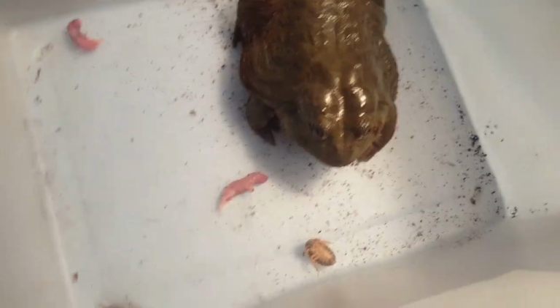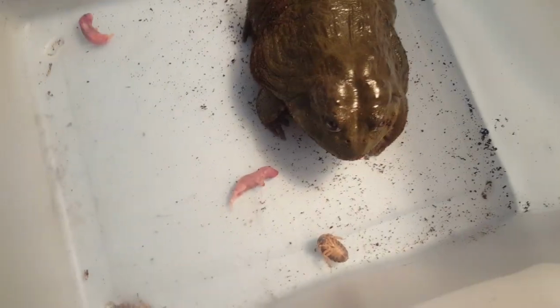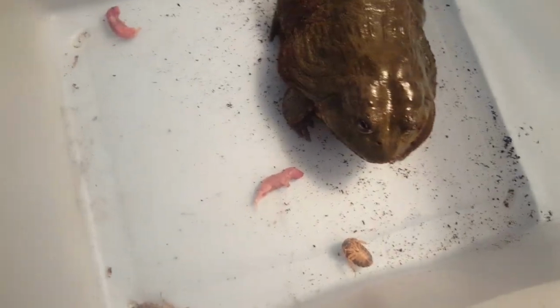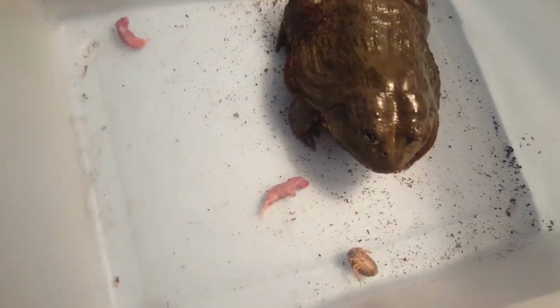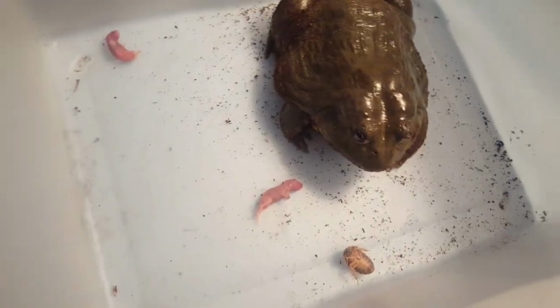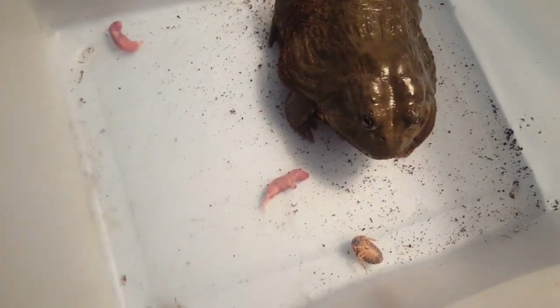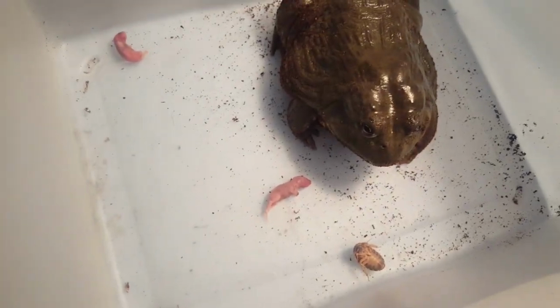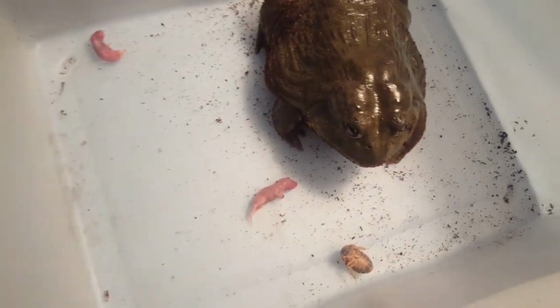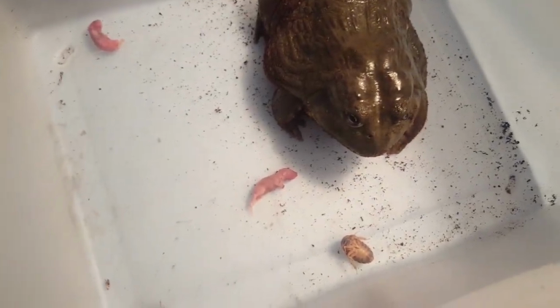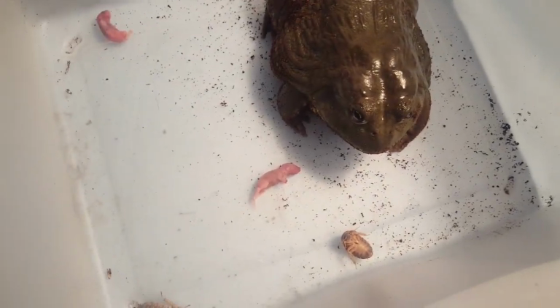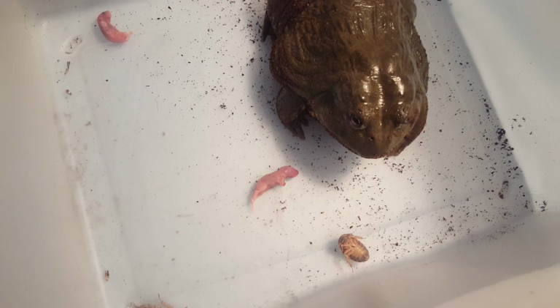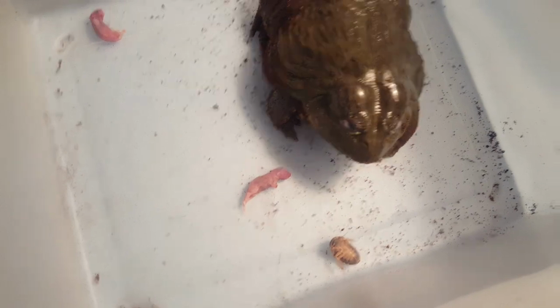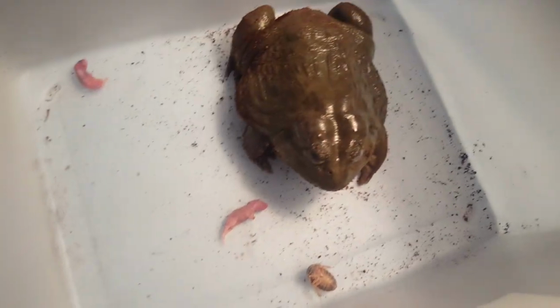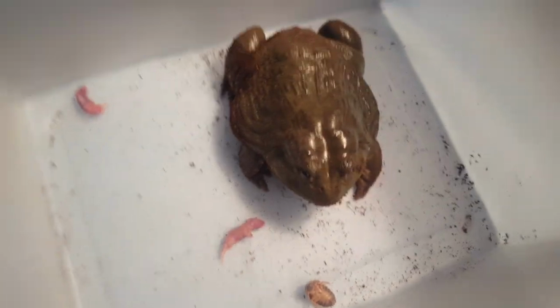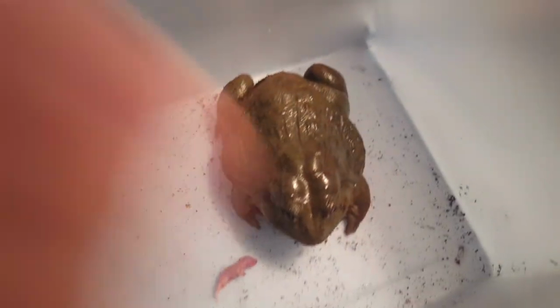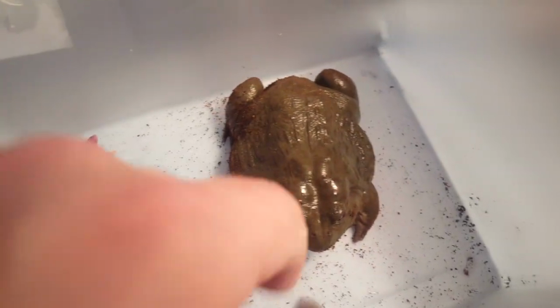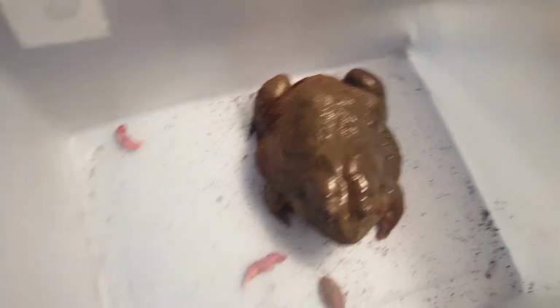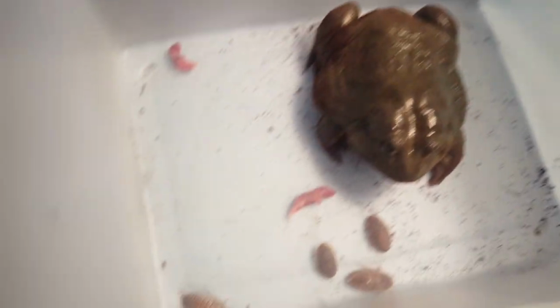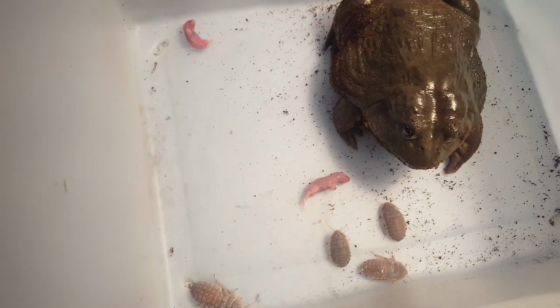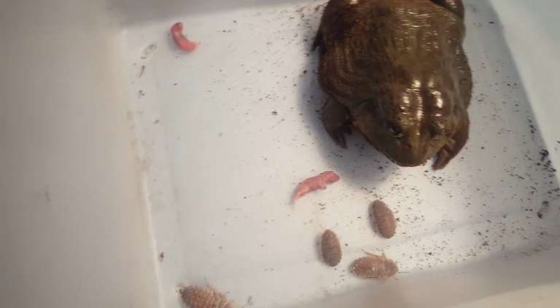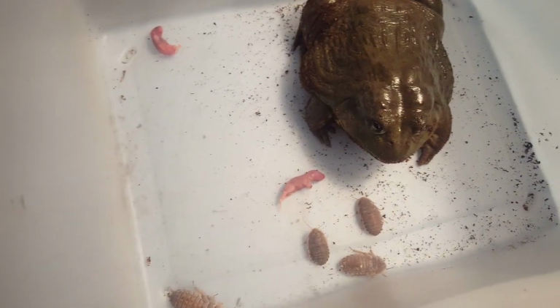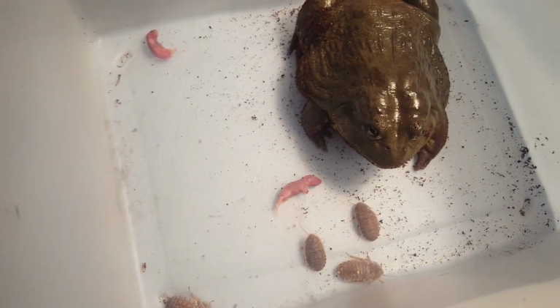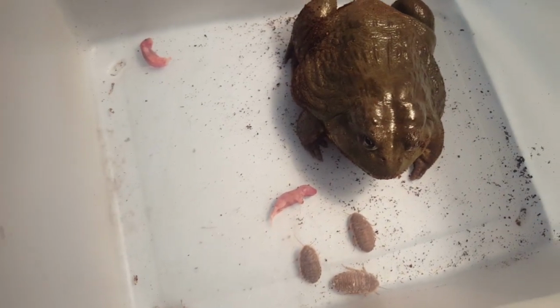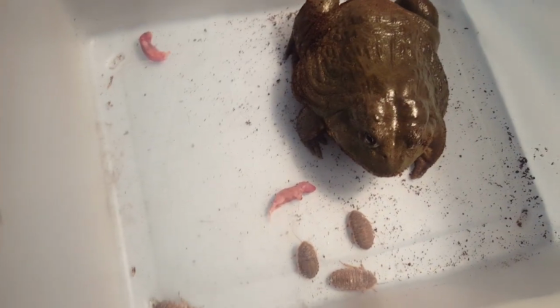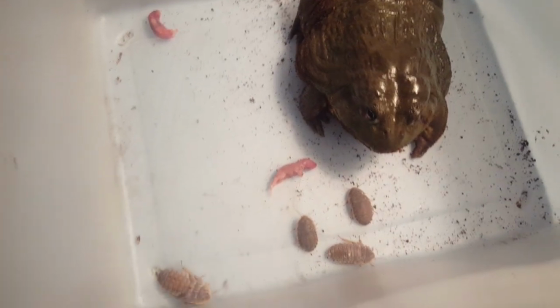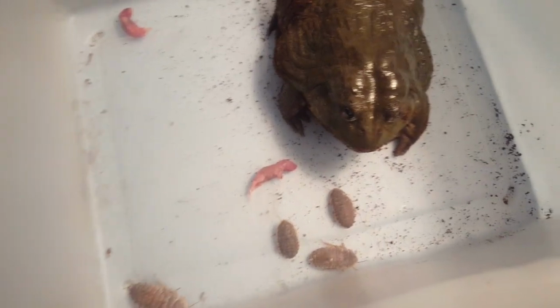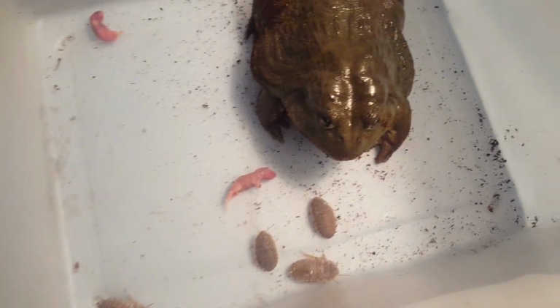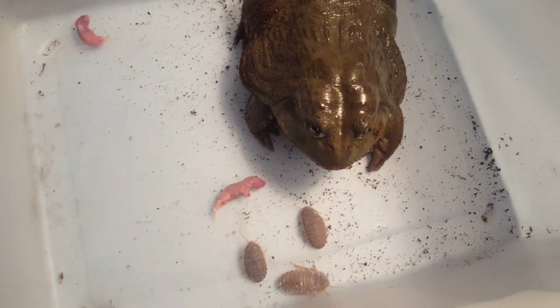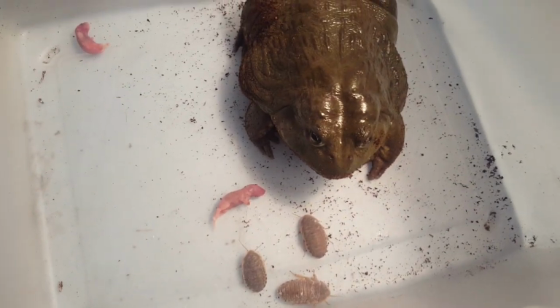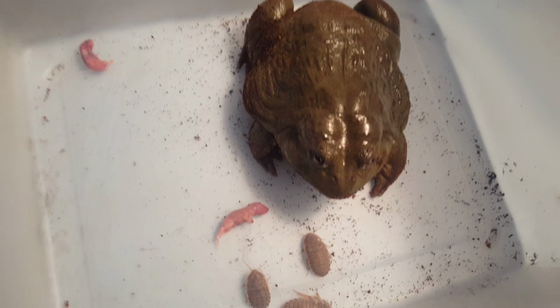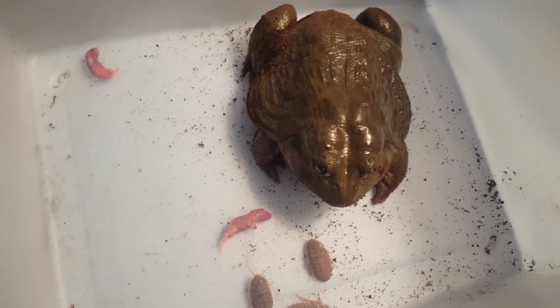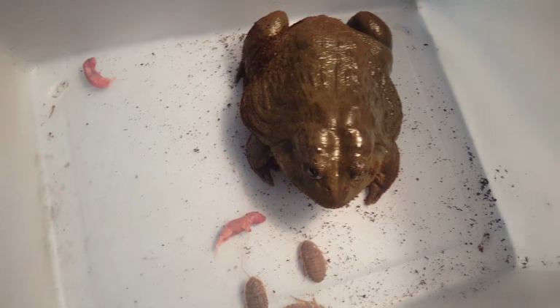A super worm and a dubia roach gone - two at once!